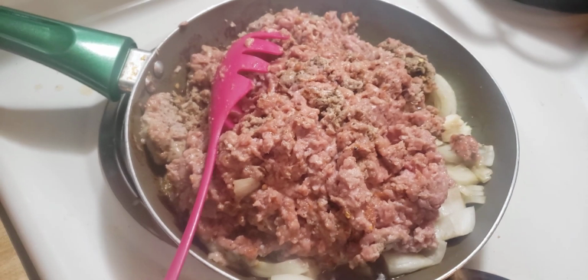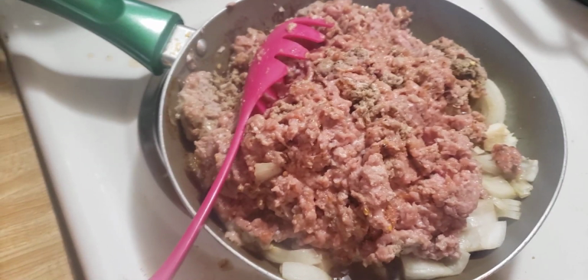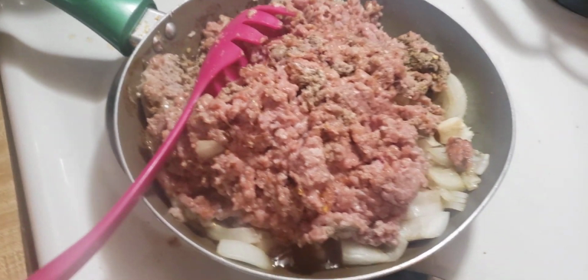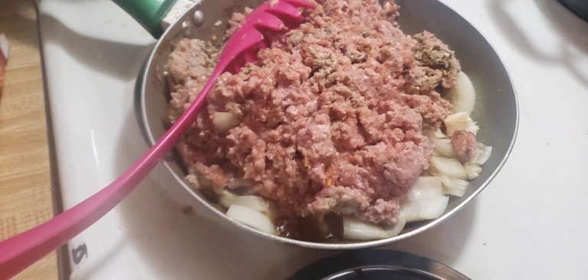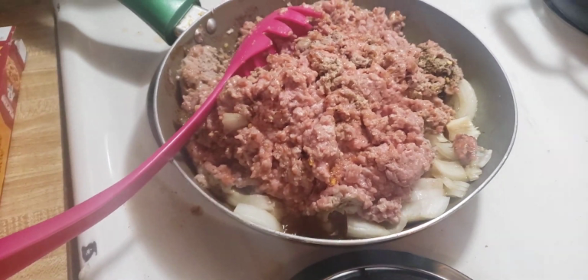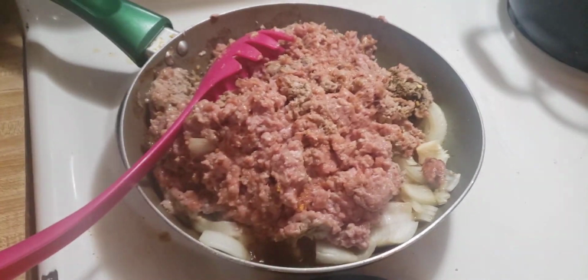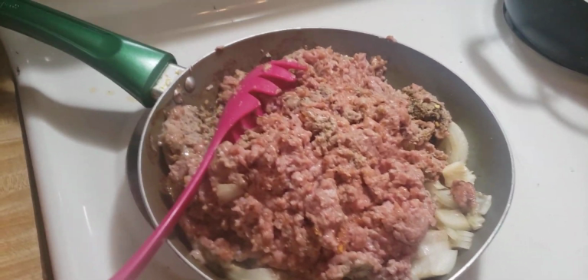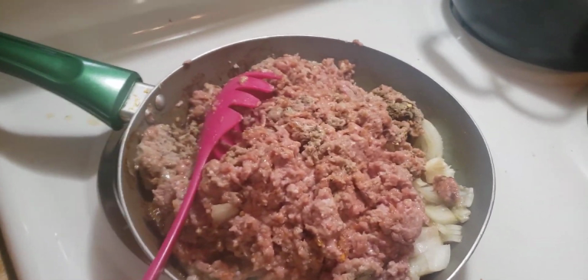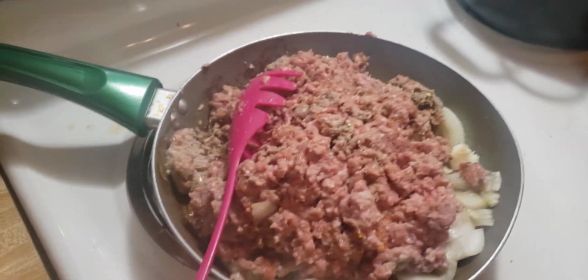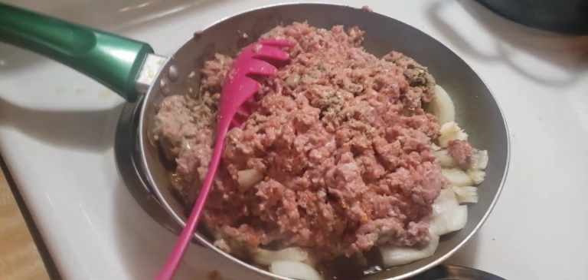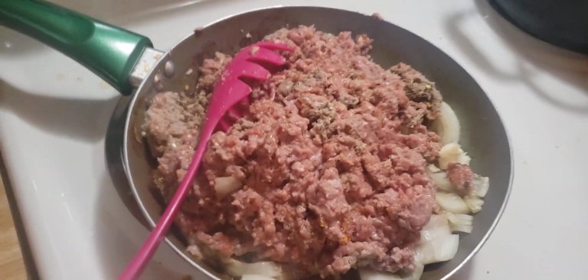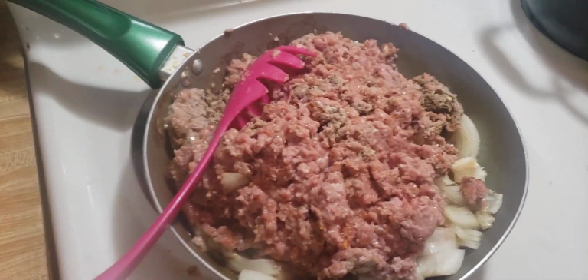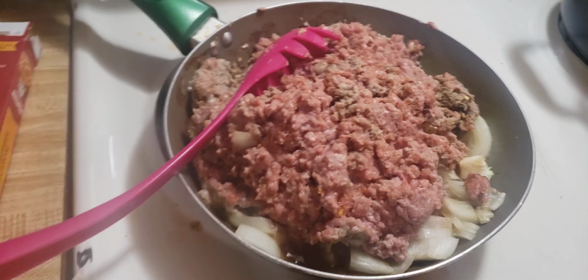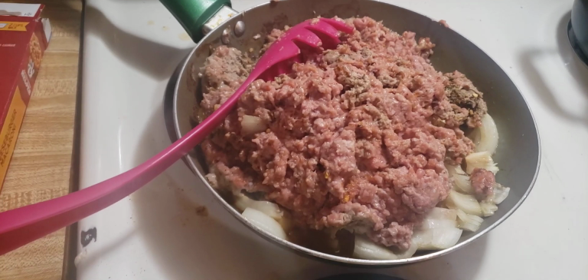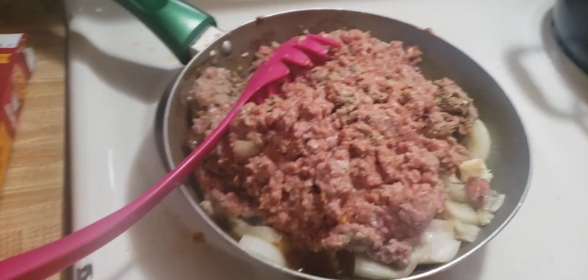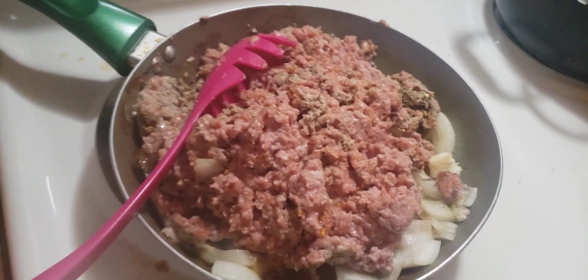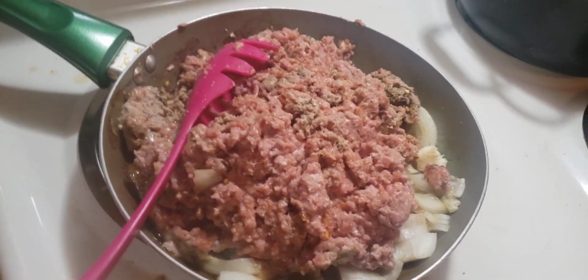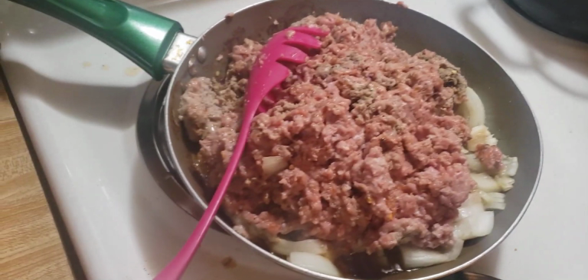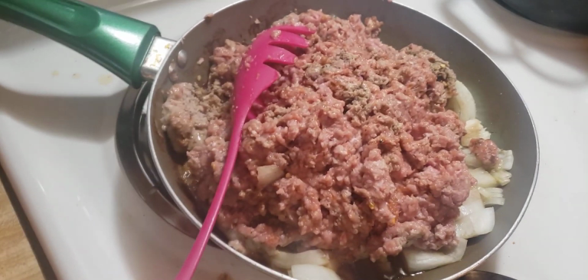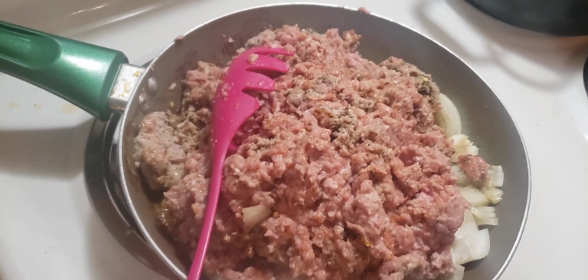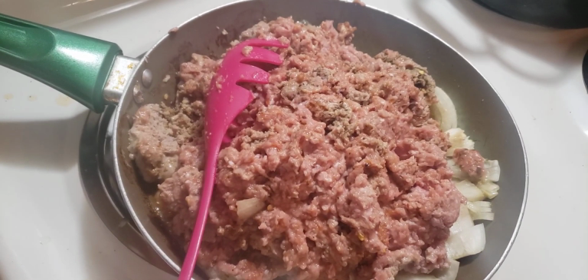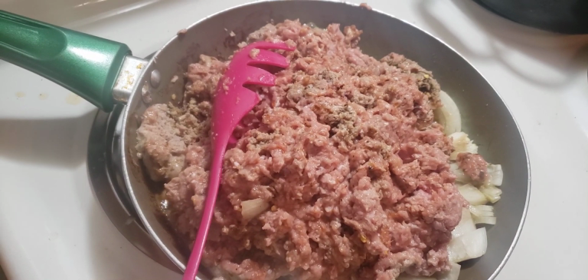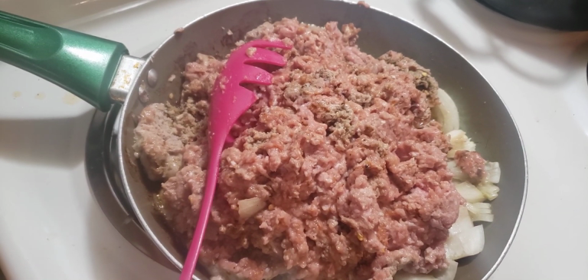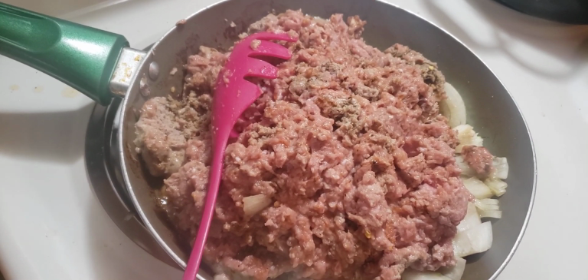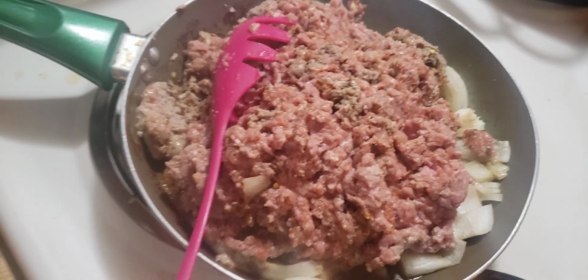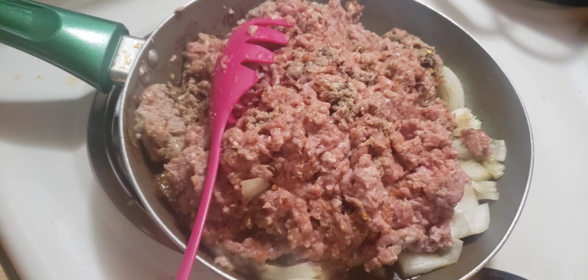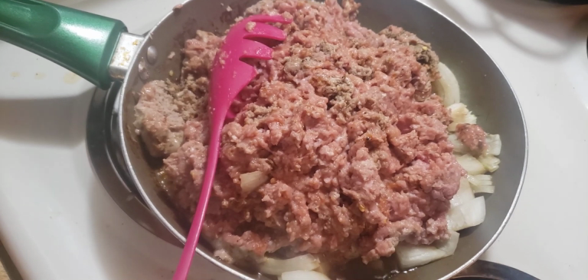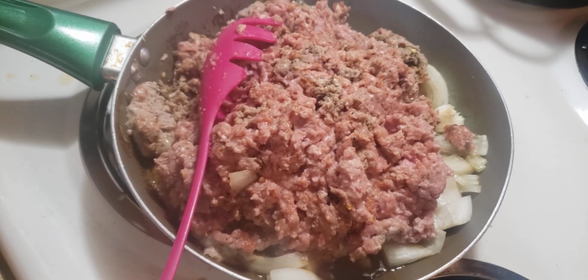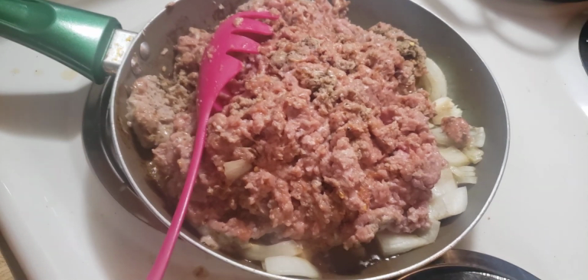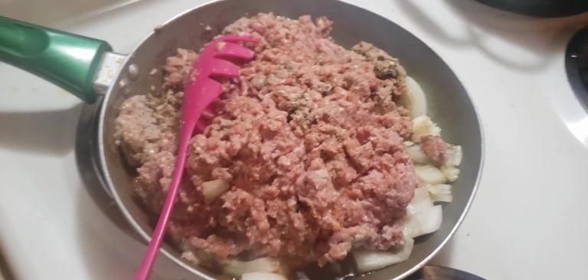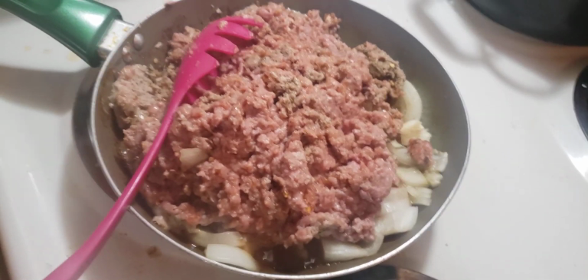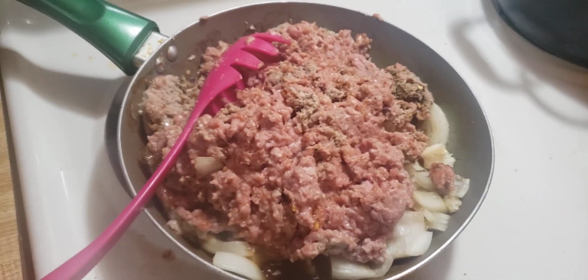Don't forget — if you like what you are seeing, go ahead and hit that subscribe button, hit the like button, and turn on the notification bell, because guess what? It ain't cost you nothing. All right, and peace.